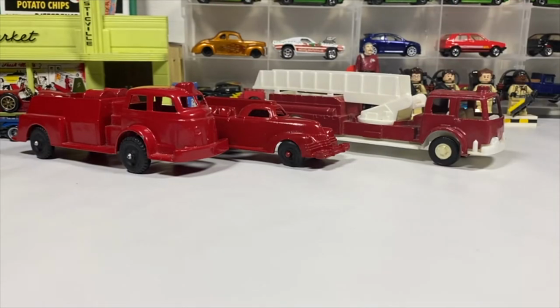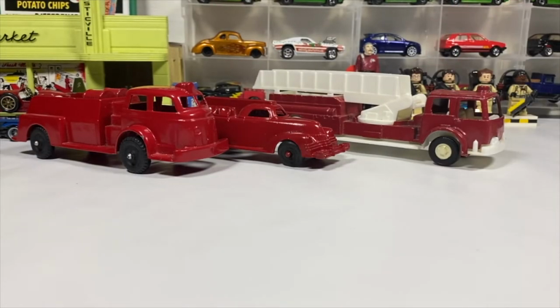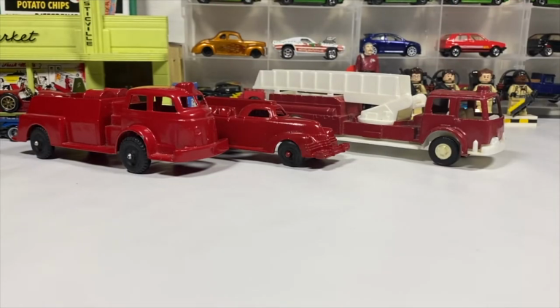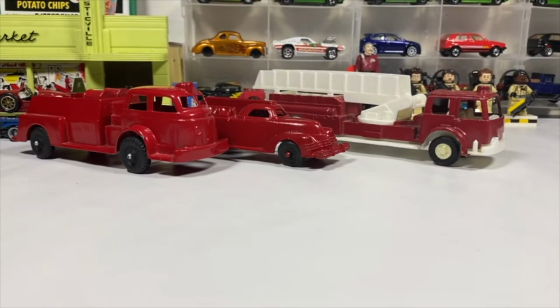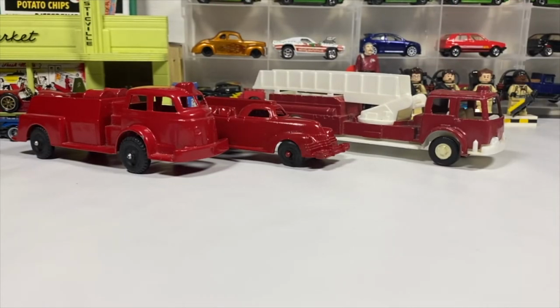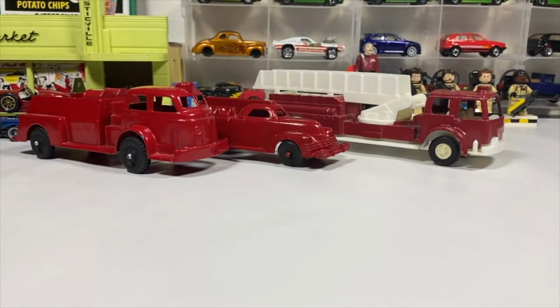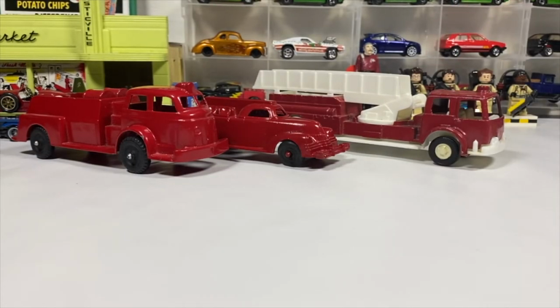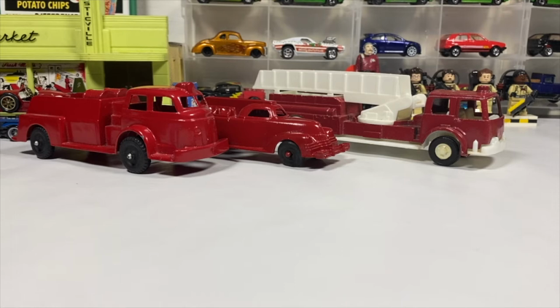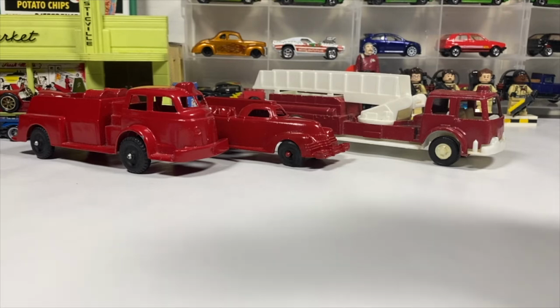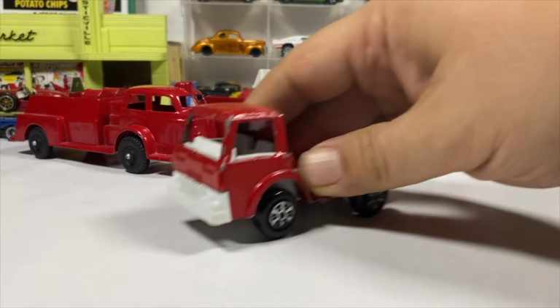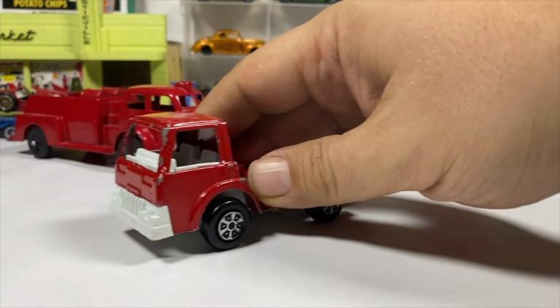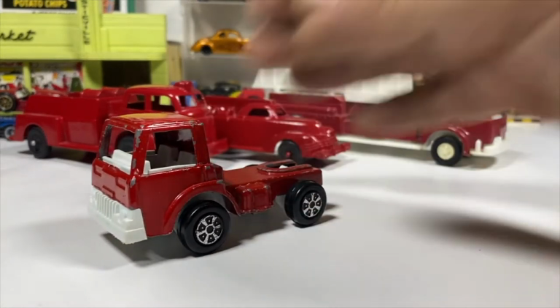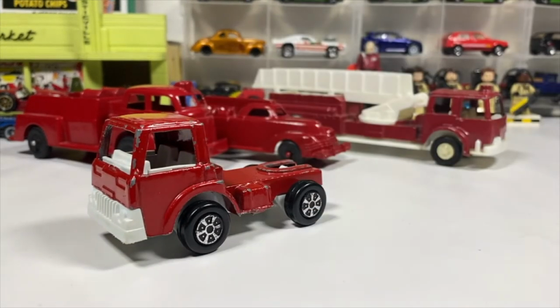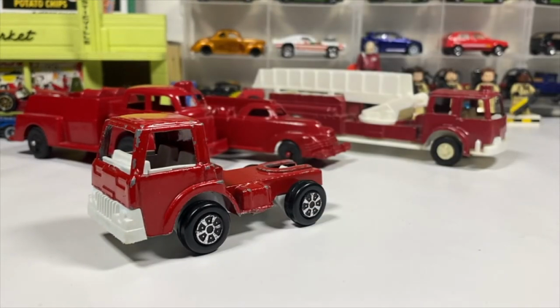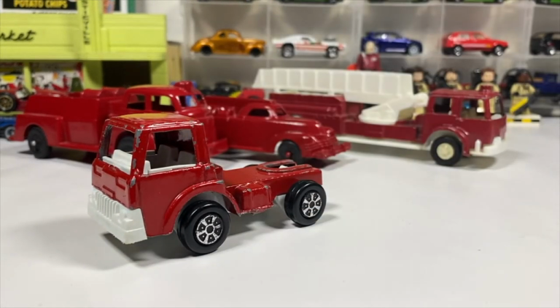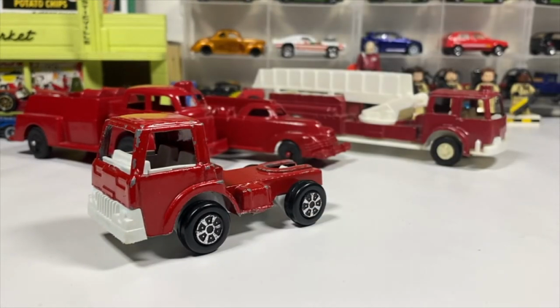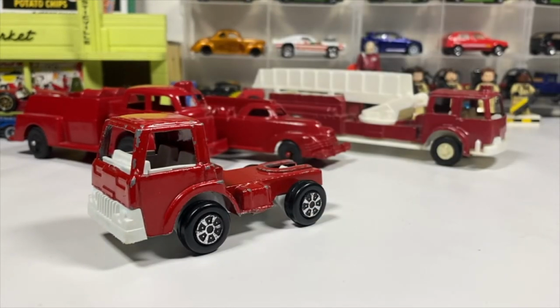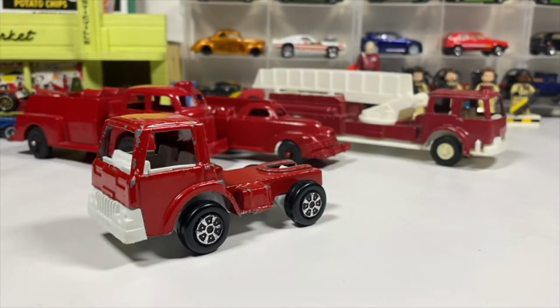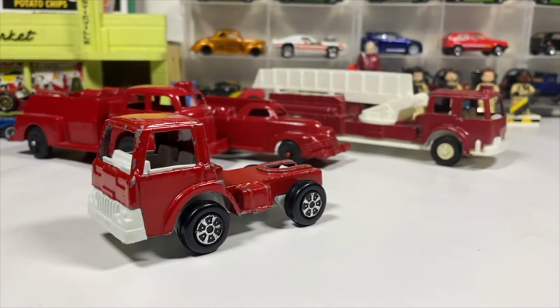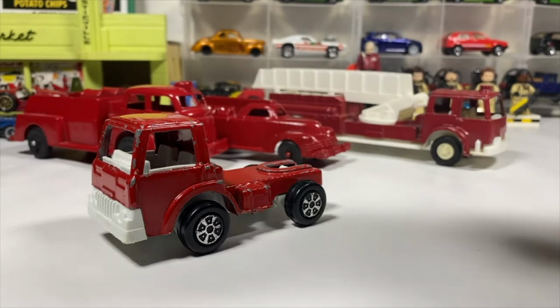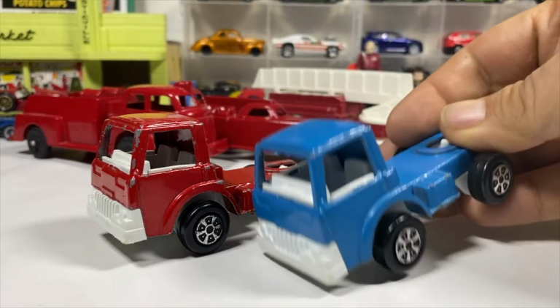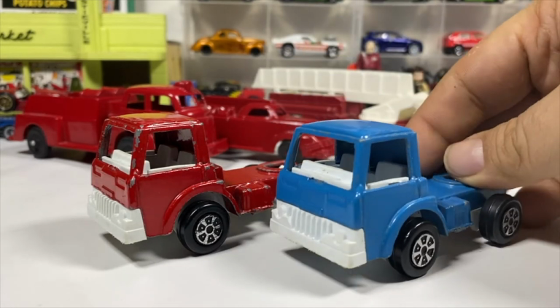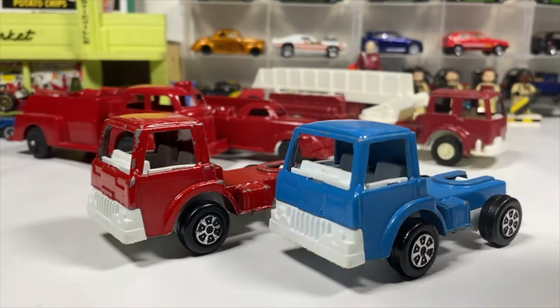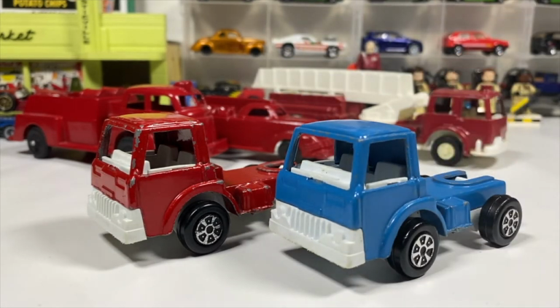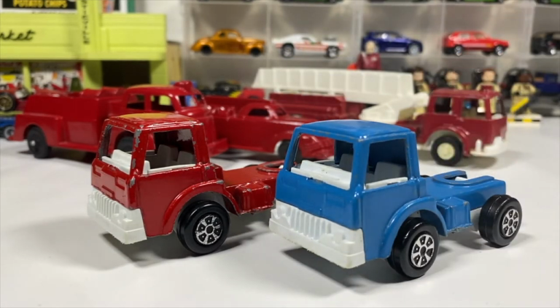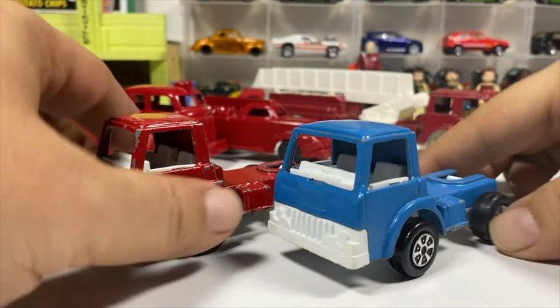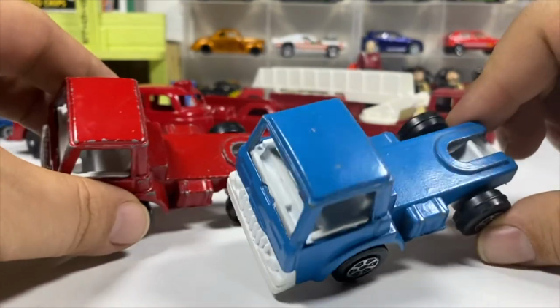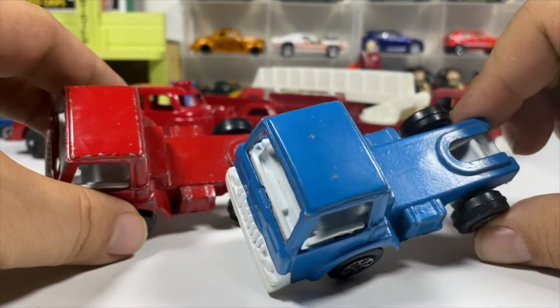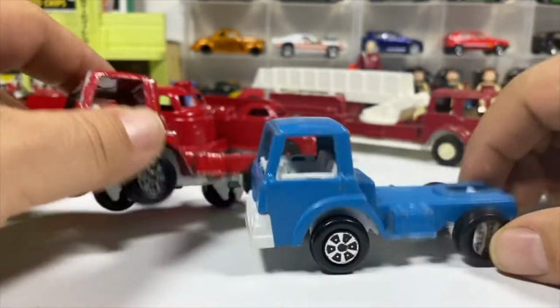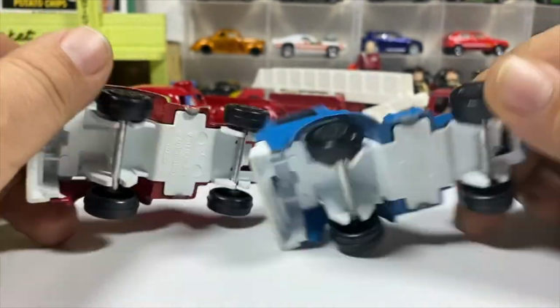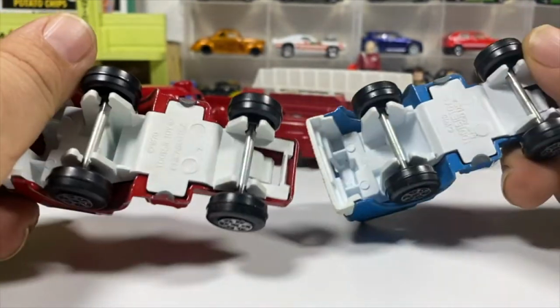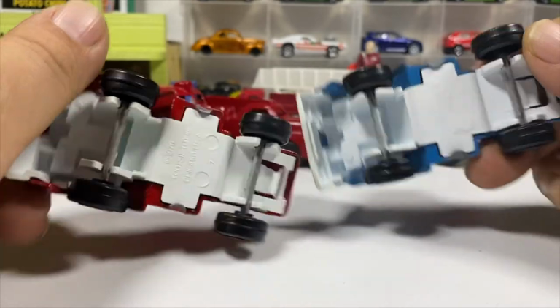Then we've got a couple of cabover trucks. They obviously had some kind of a trailer. Got a red and a blue. Got the hitch there. Tootsie Toys.